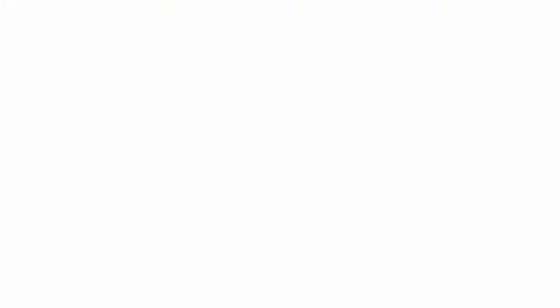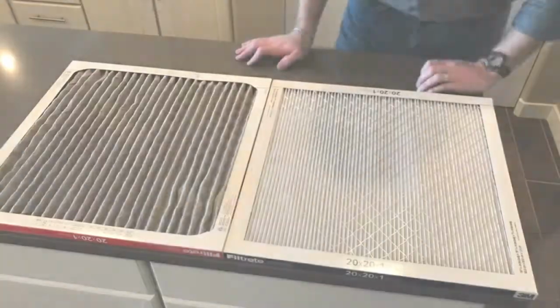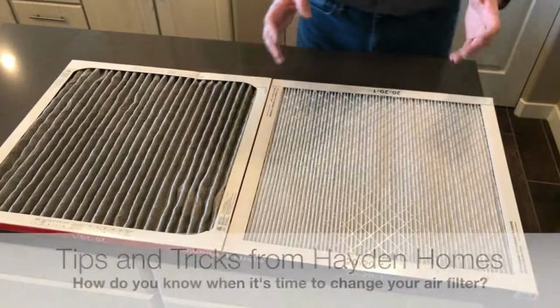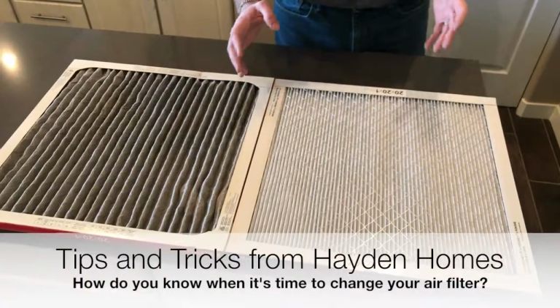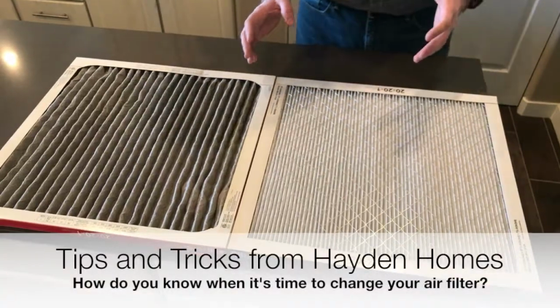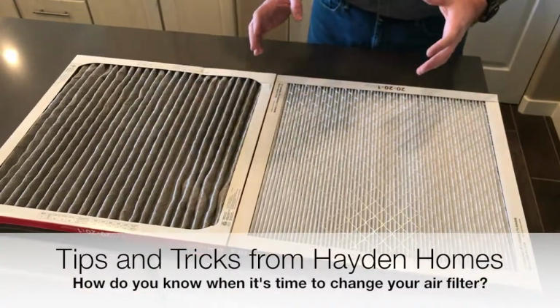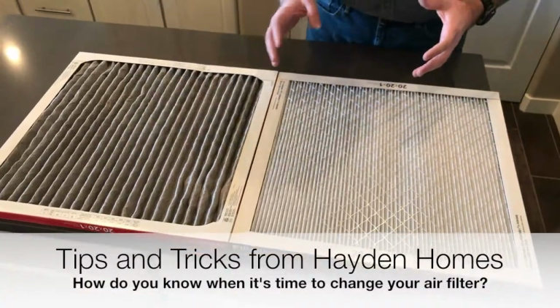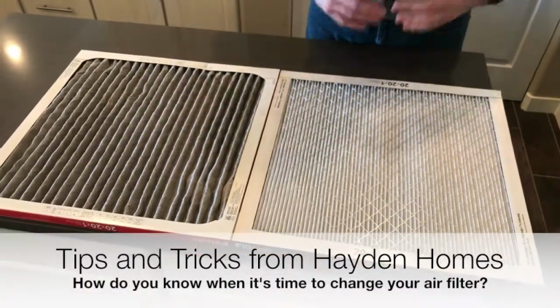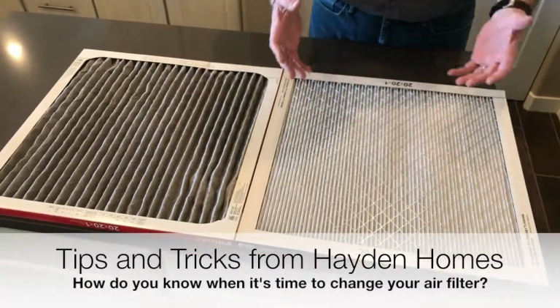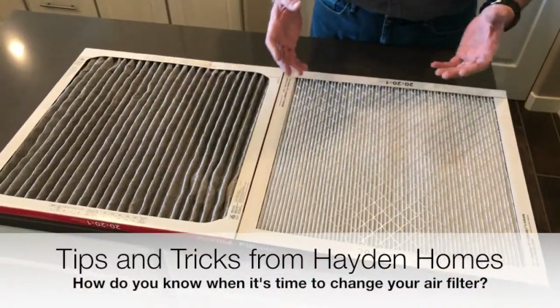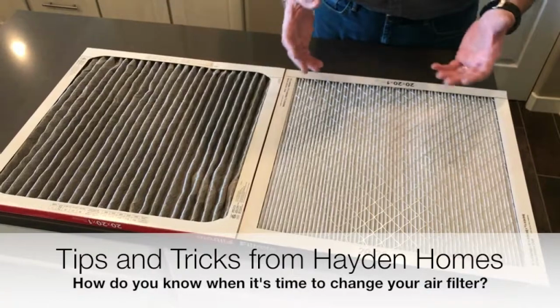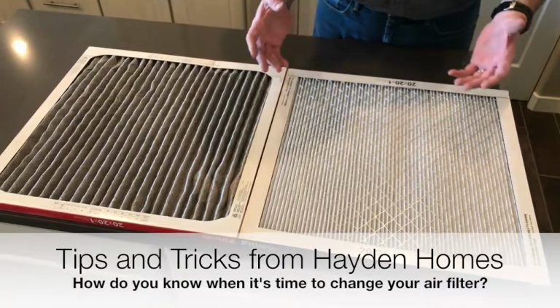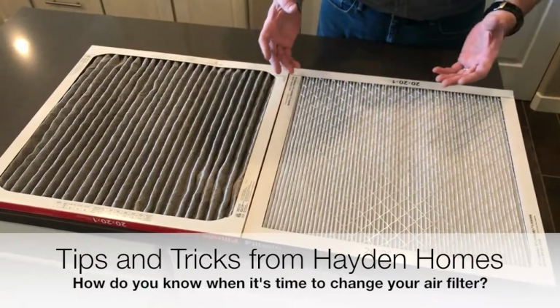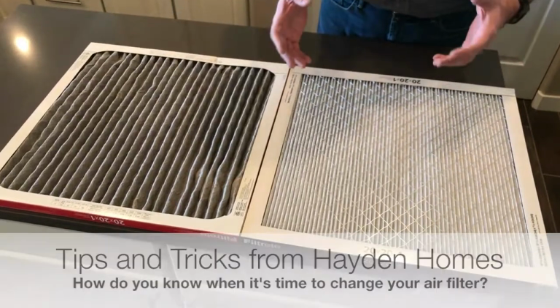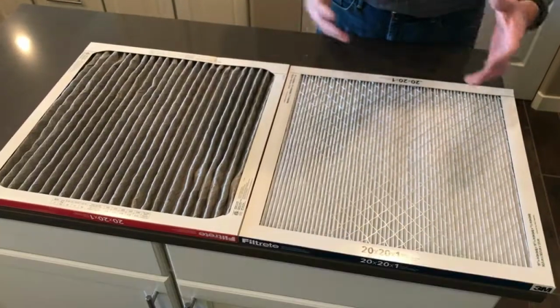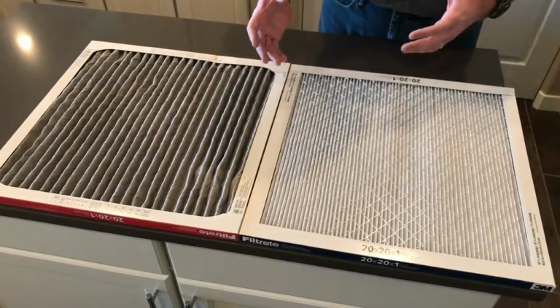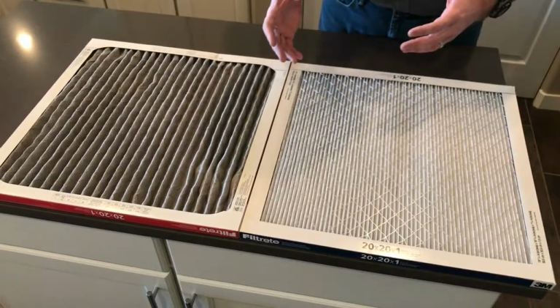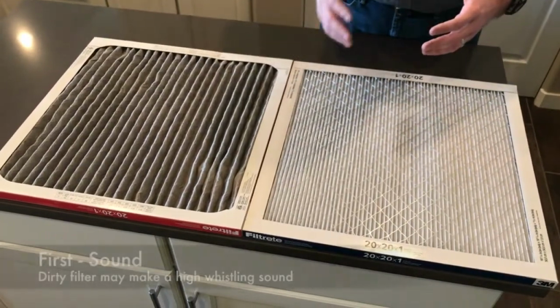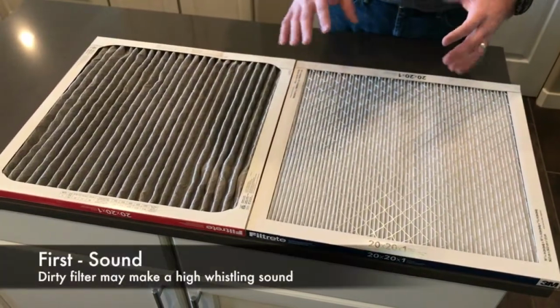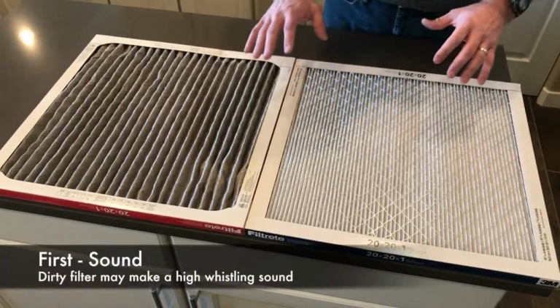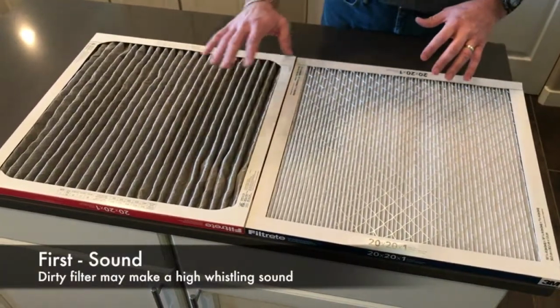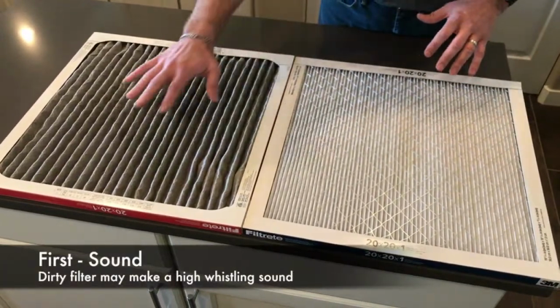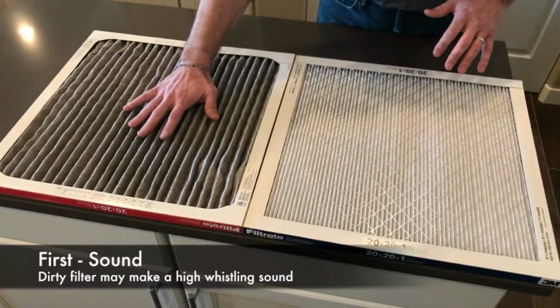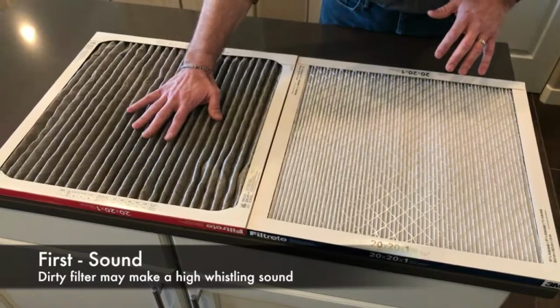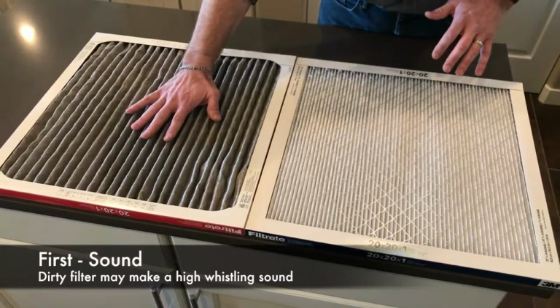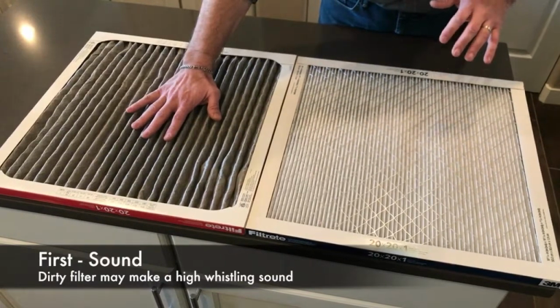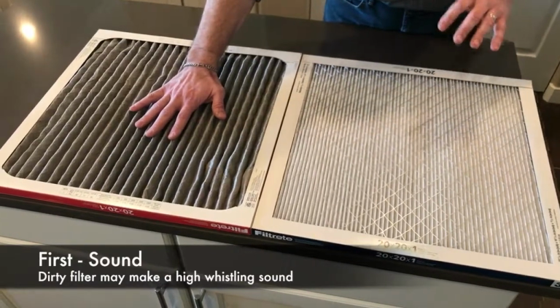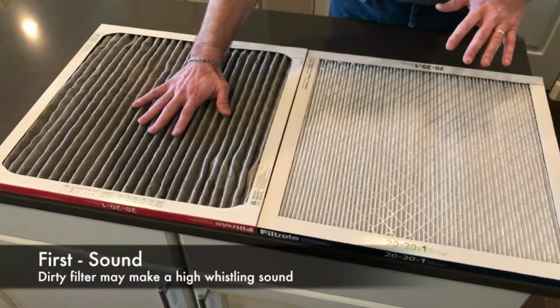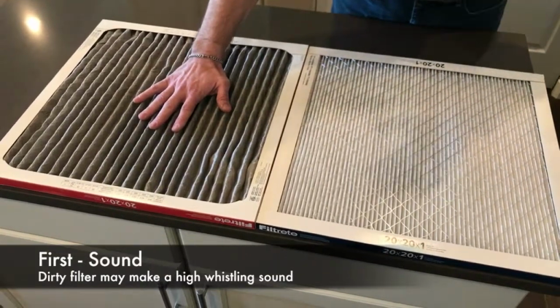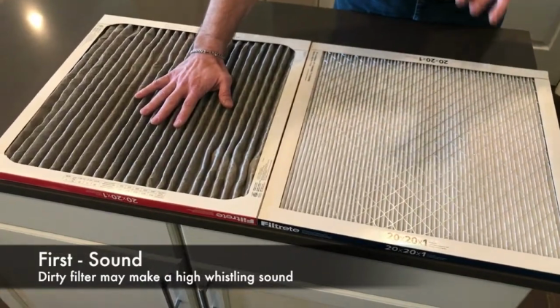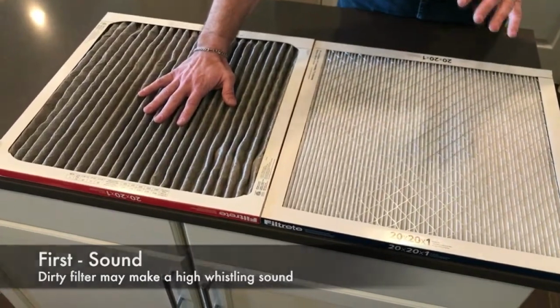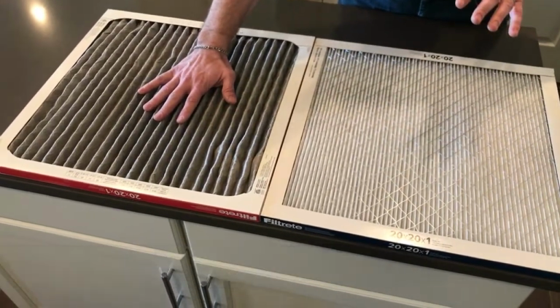One of the questions I get asked frequently when I'm in a homeowner's house is how do we know that it's time to change the filter. One of the indicative things is when you've got a filter this dirty and this clogged up, it'll make a high whistling sound.